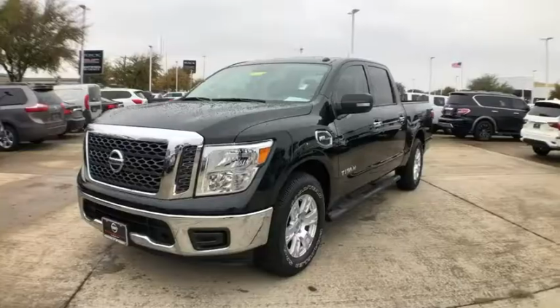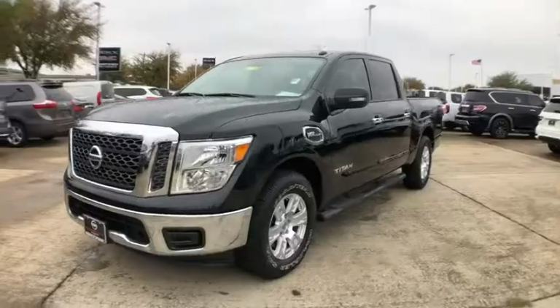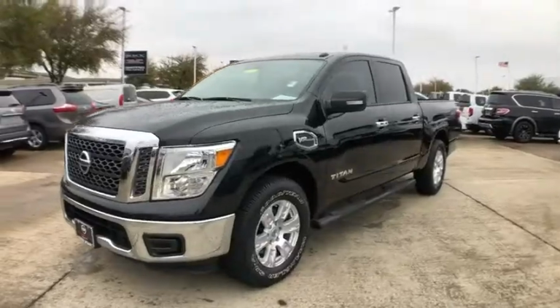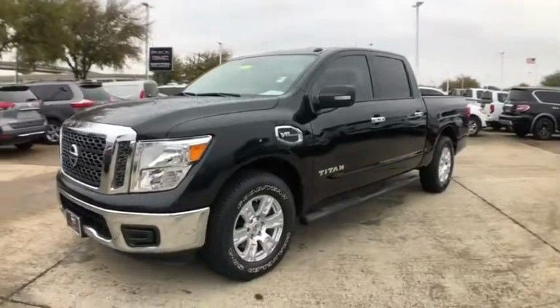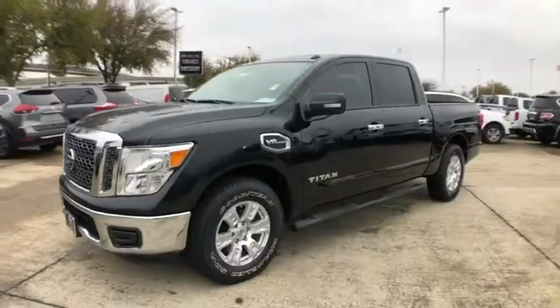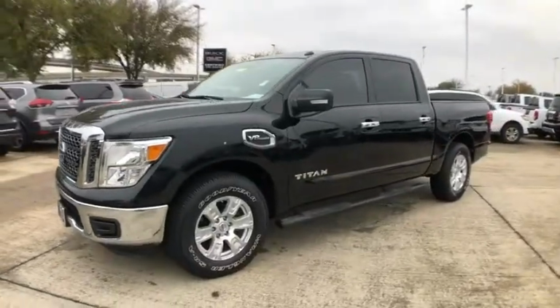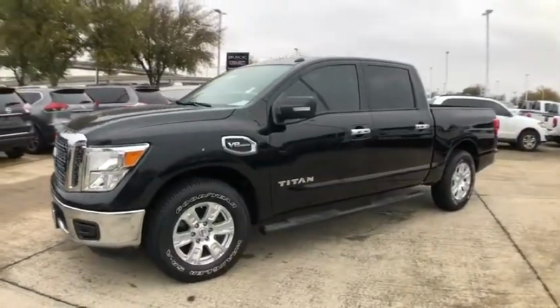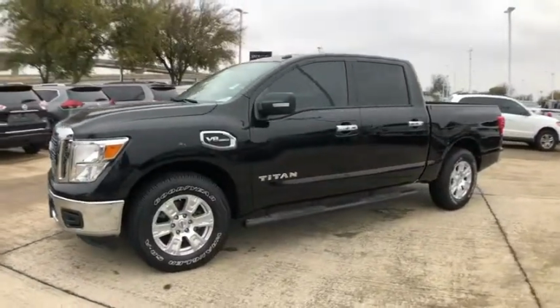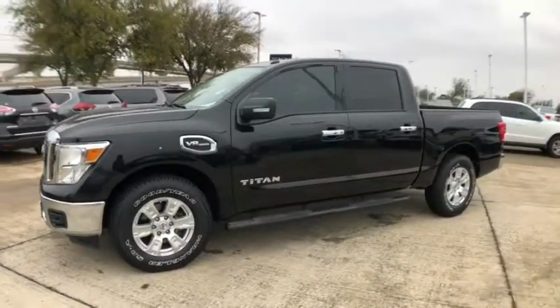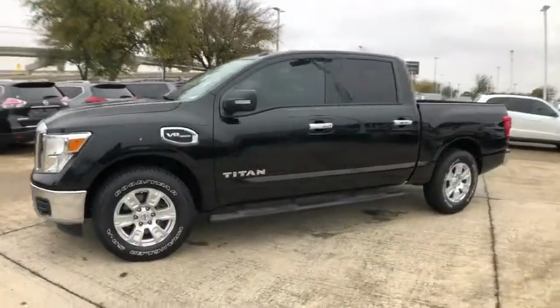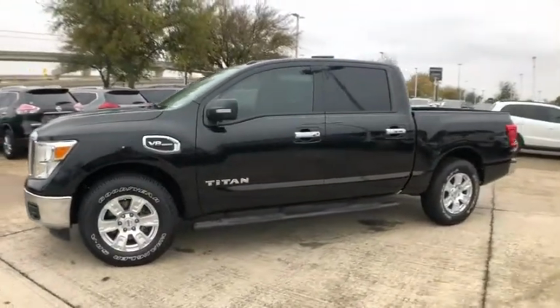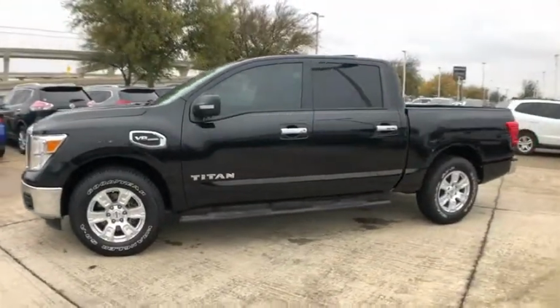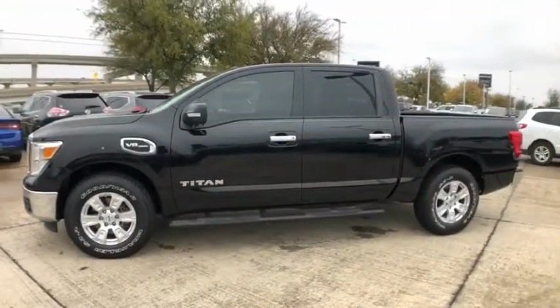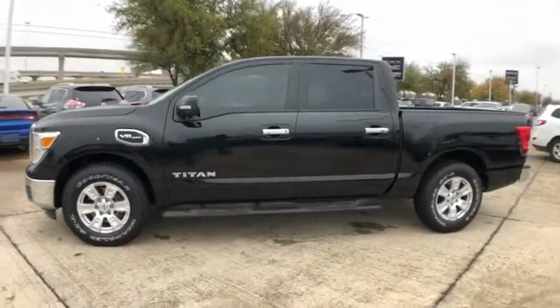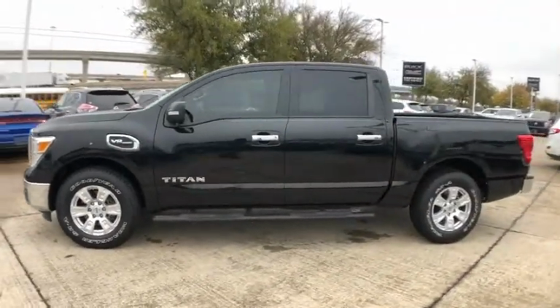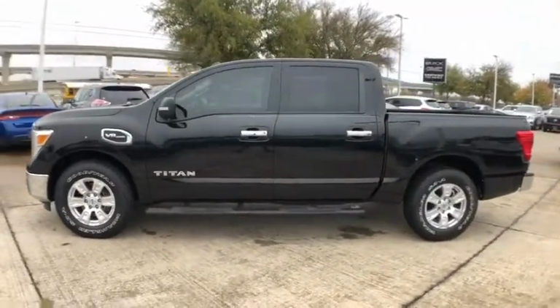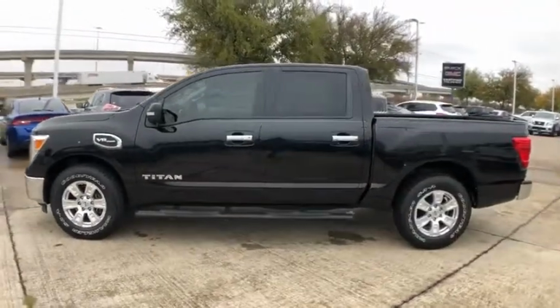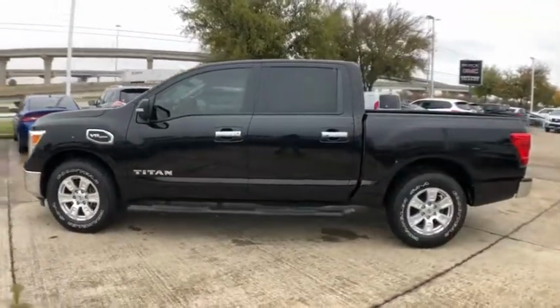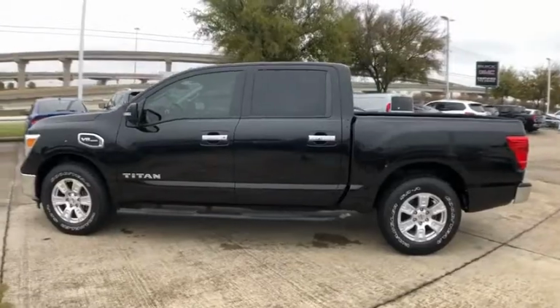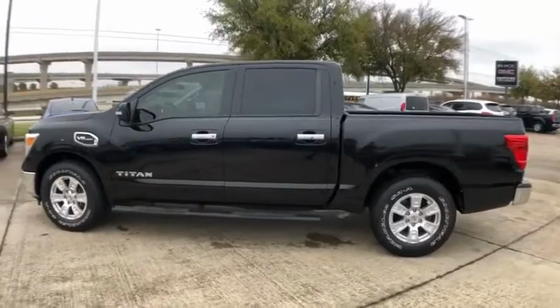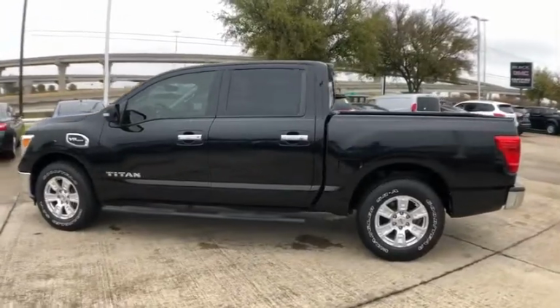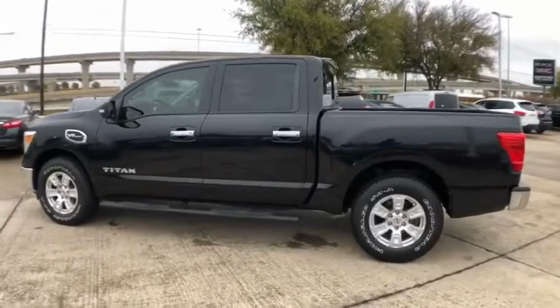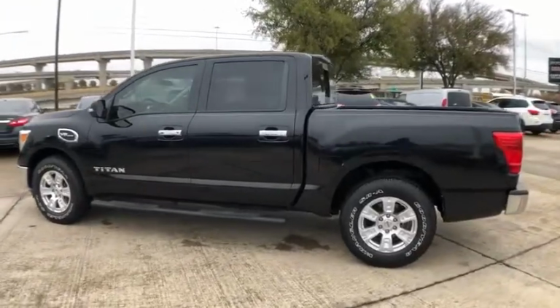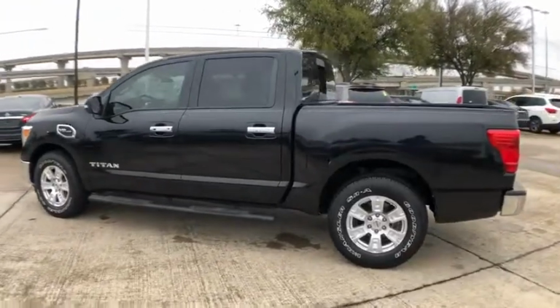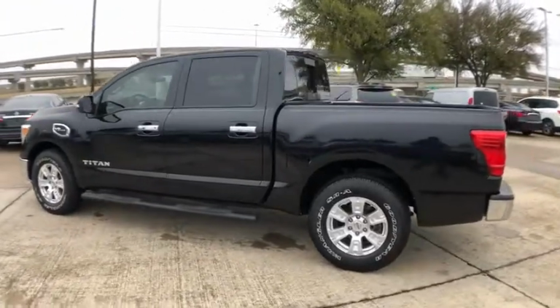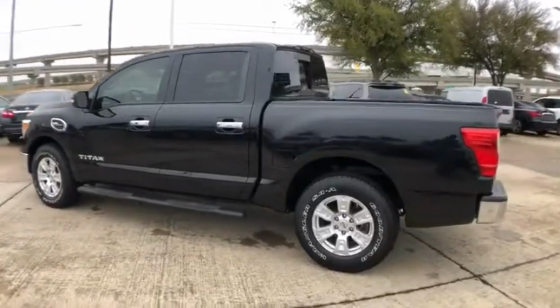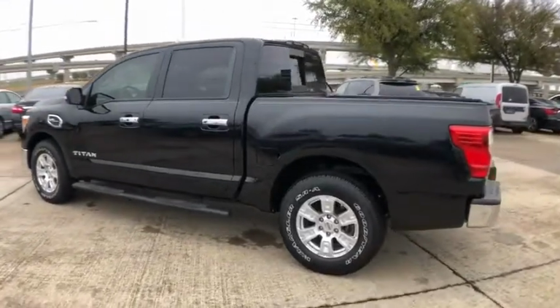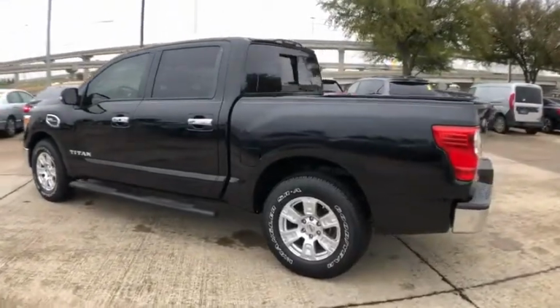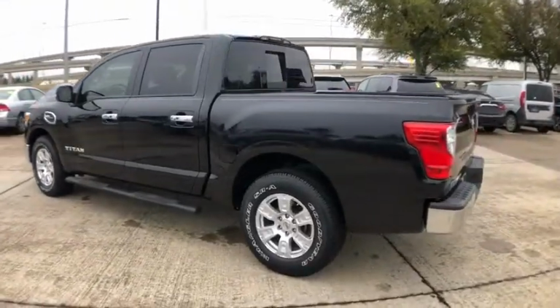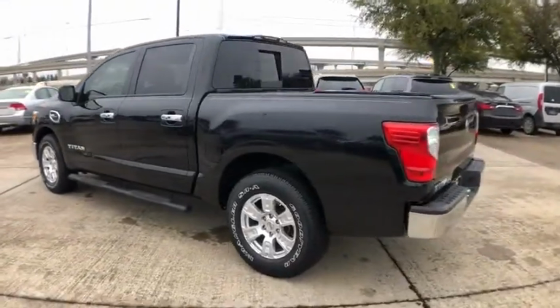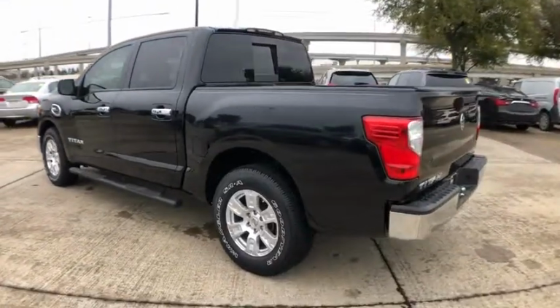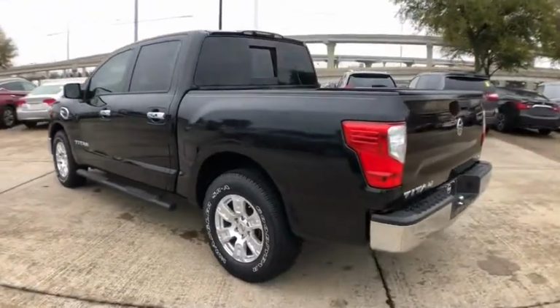Looking for the right vehicle? Check out the 2017 Nissan Titan. The Titan houses the Endurance V8 engine, the largest standard truck engine in its class.